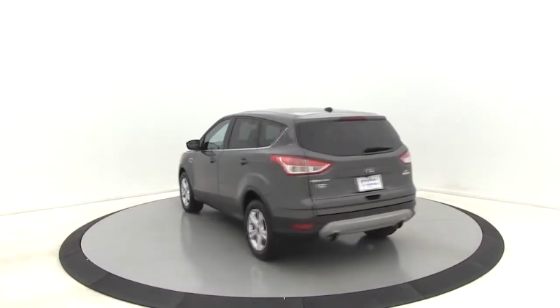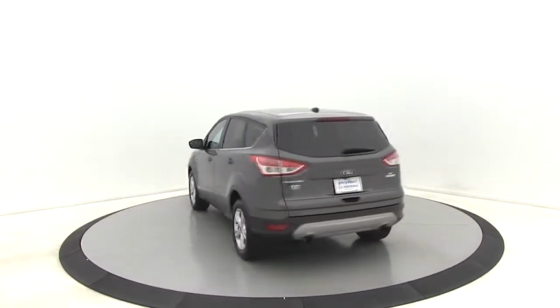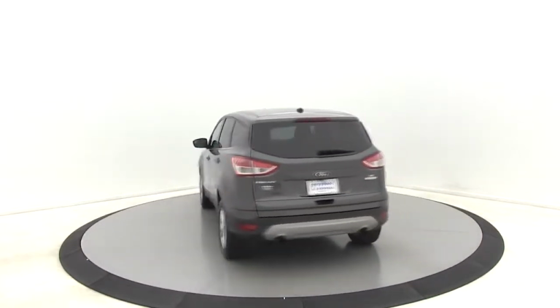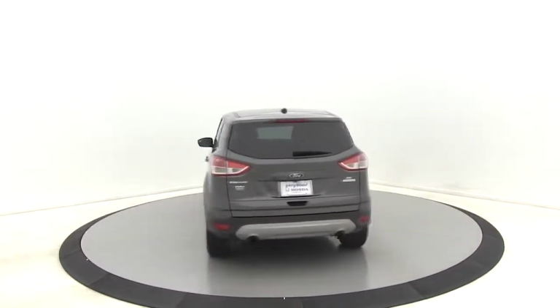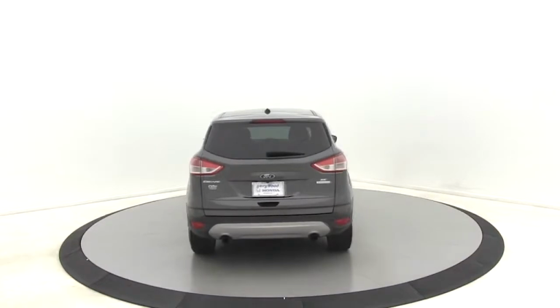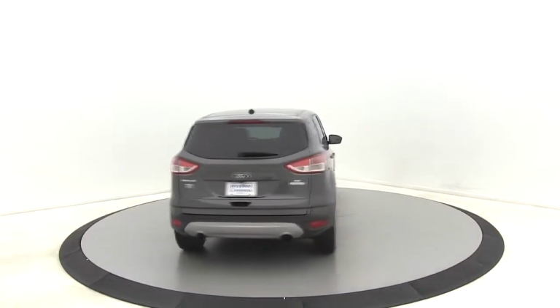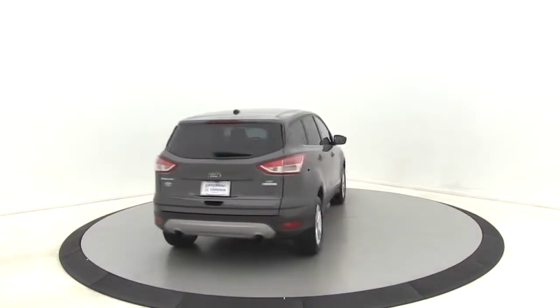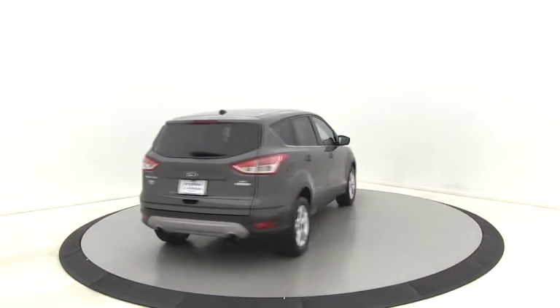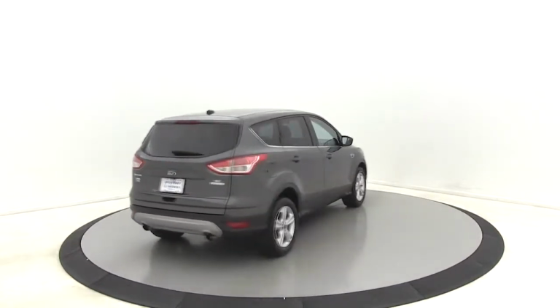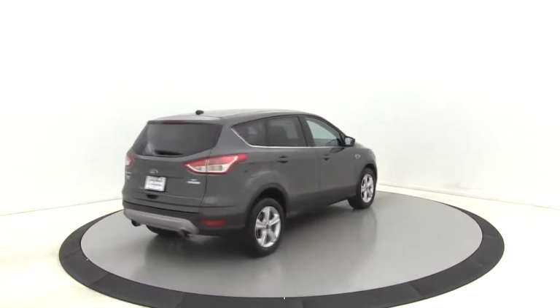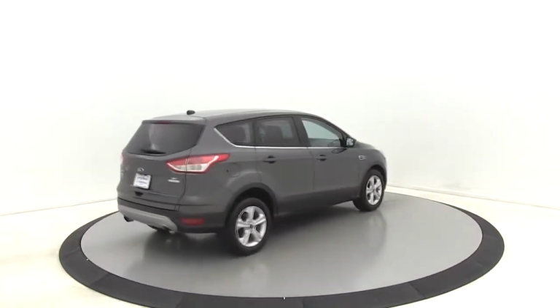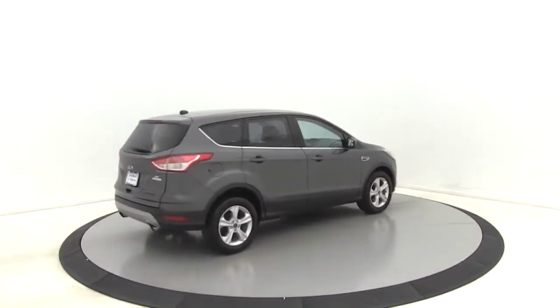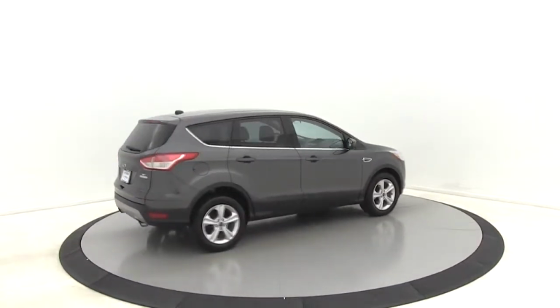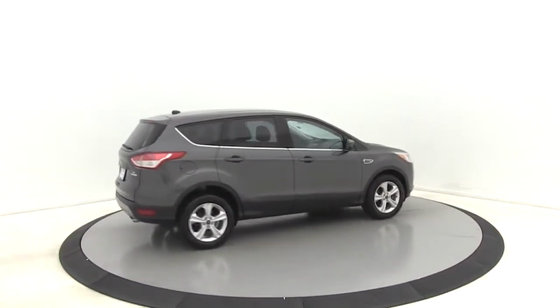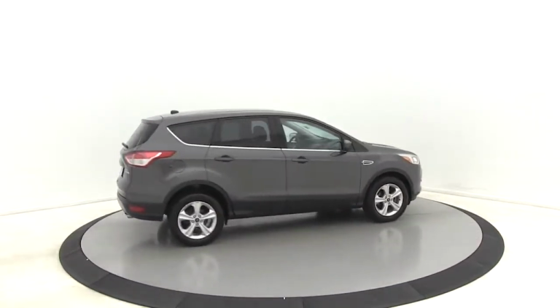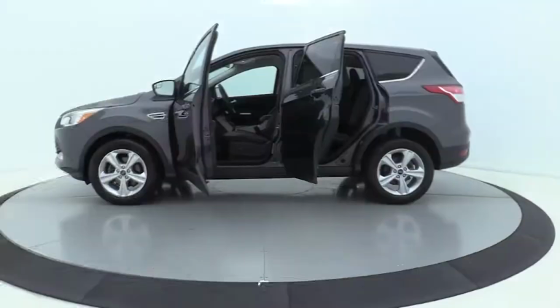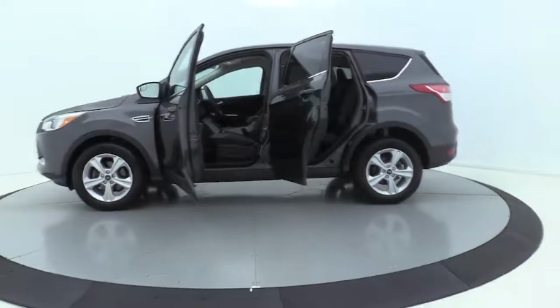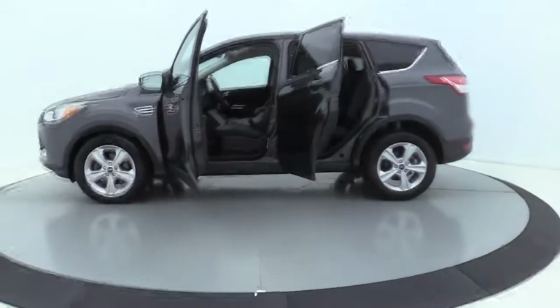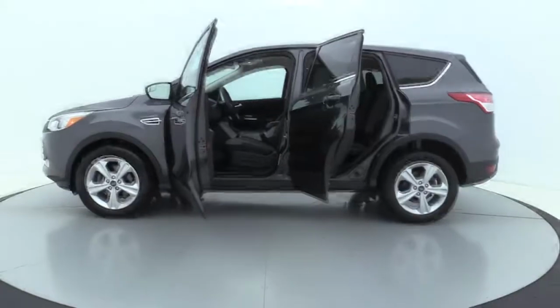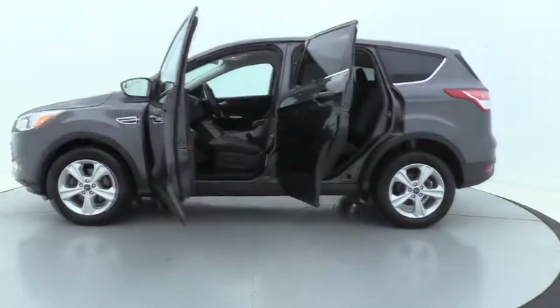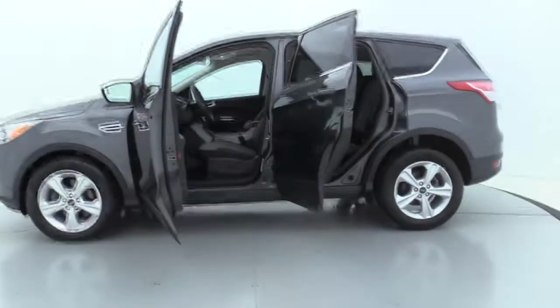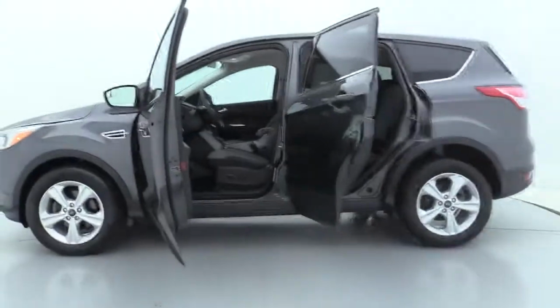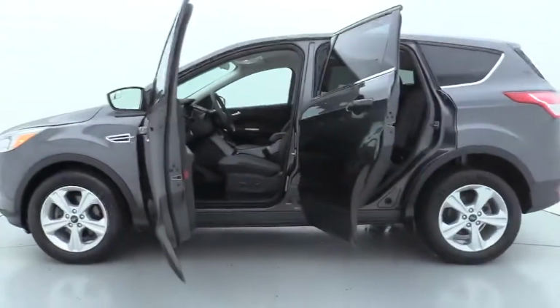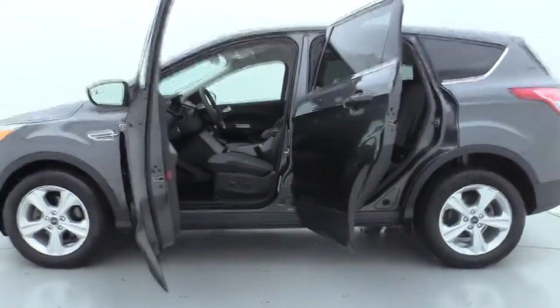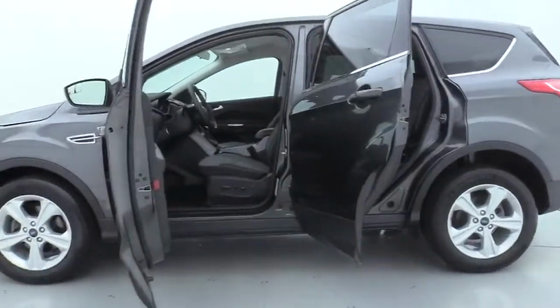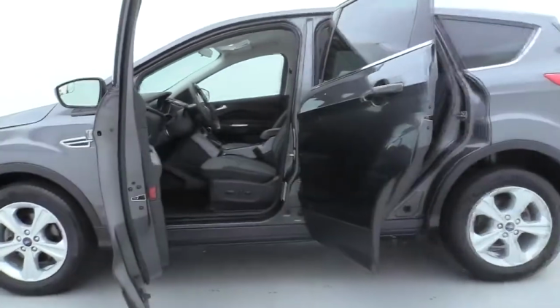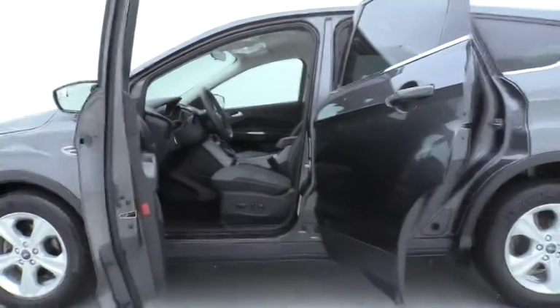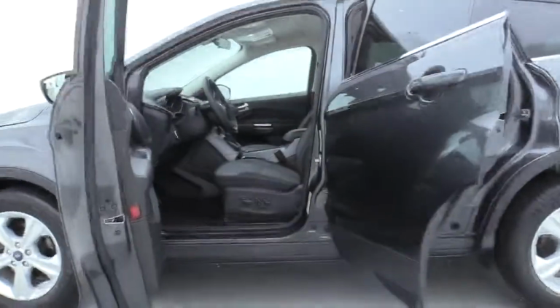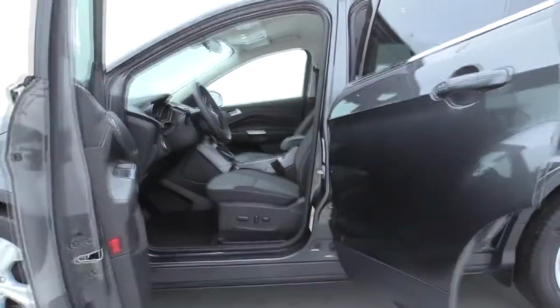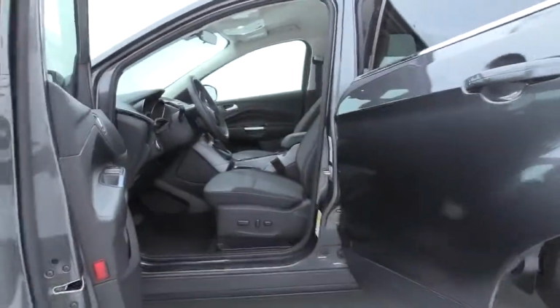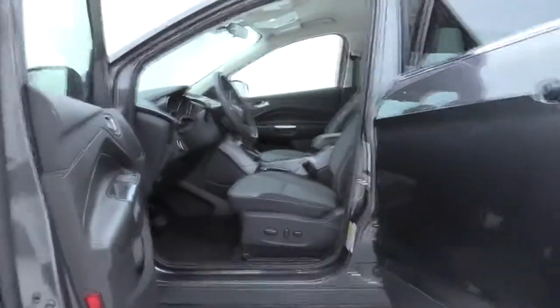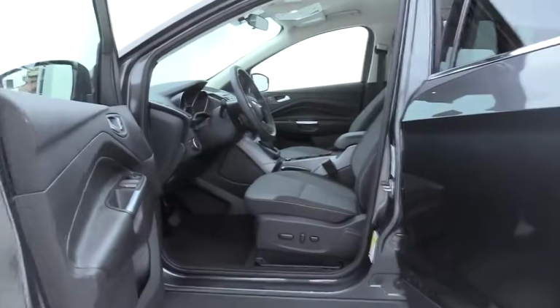Premium wheels, traction control, Bluetooth, dual airbags, alloy wheels, power steering, four-wheel disc brakes, rear window defroster, power windows, electronic stability control, CD player.